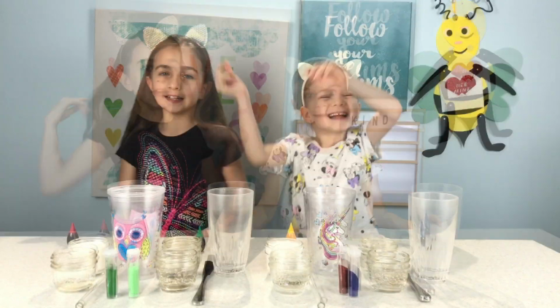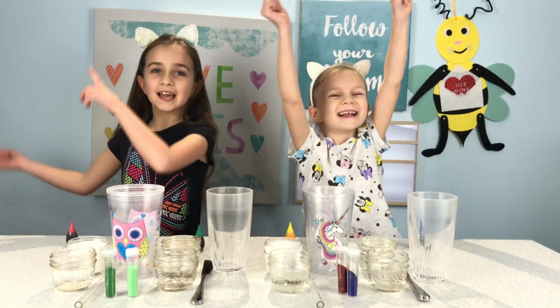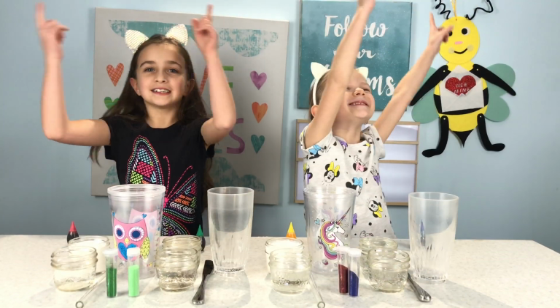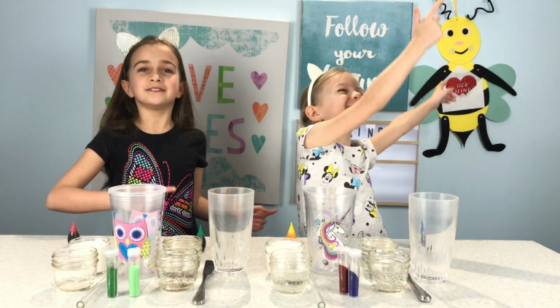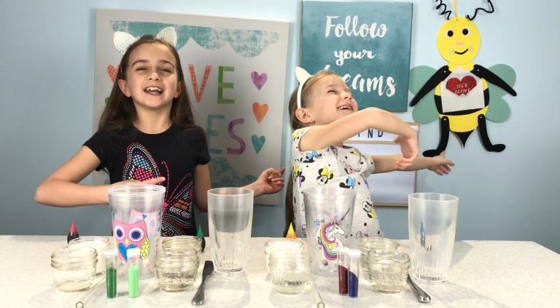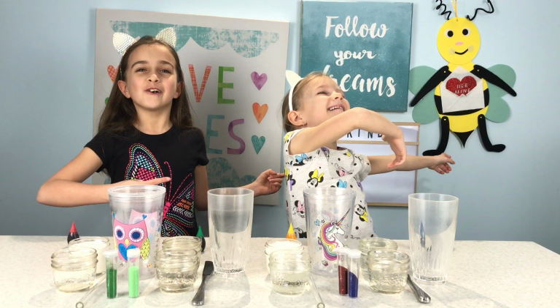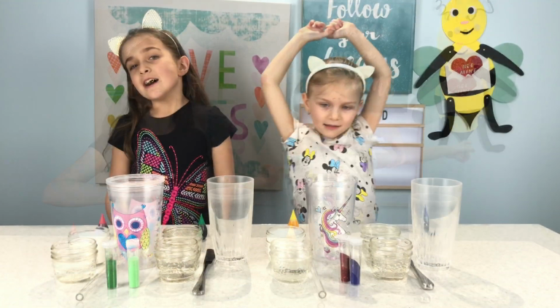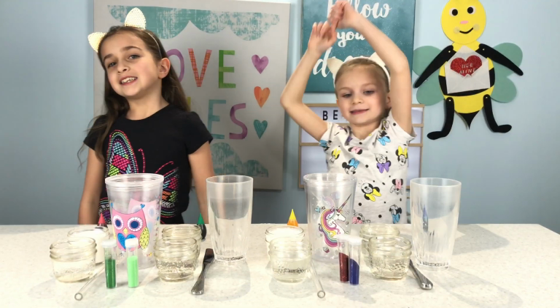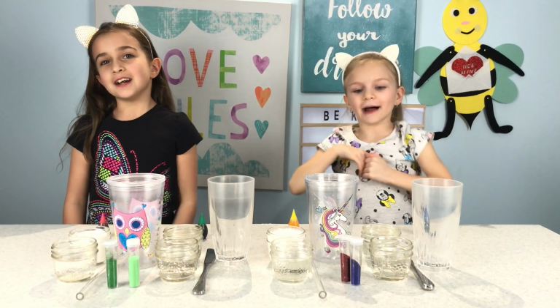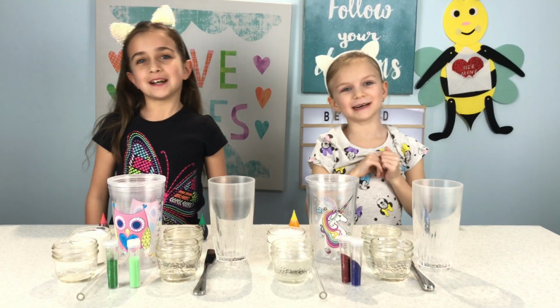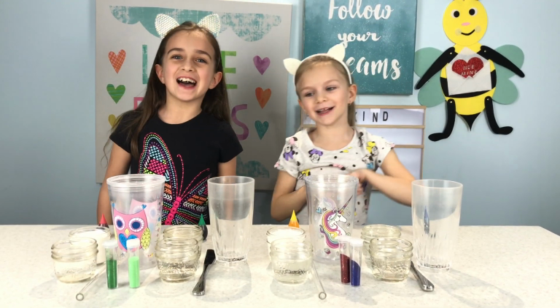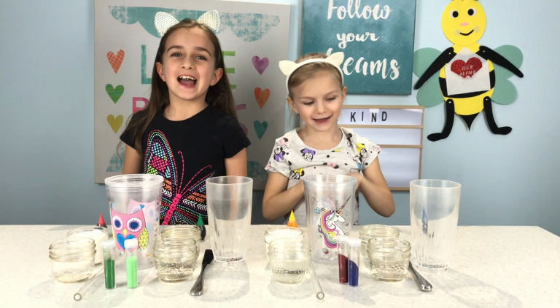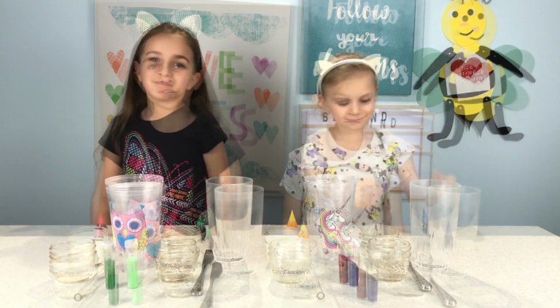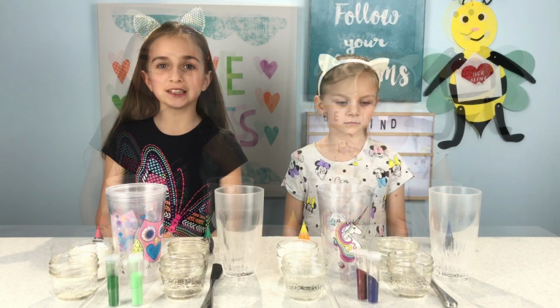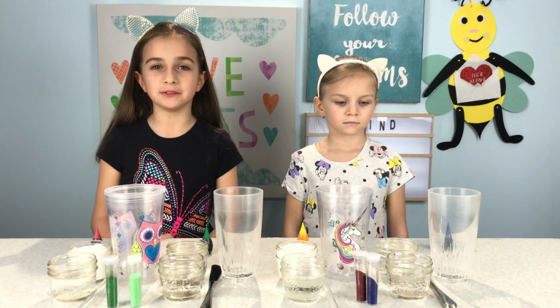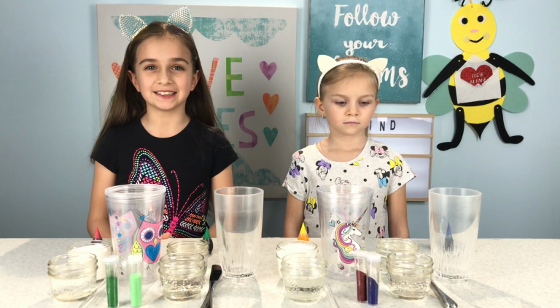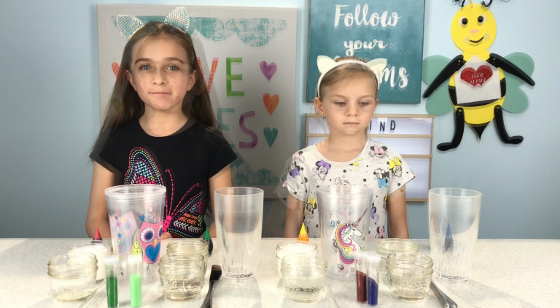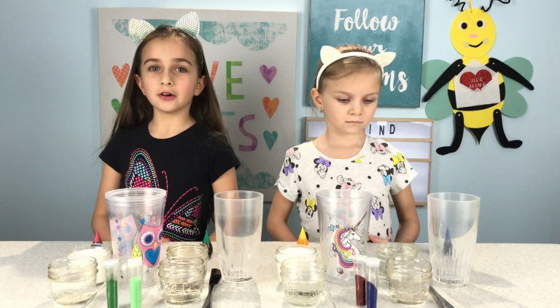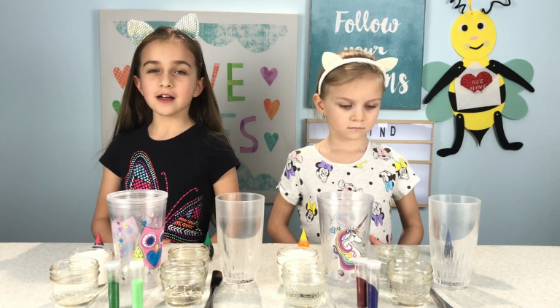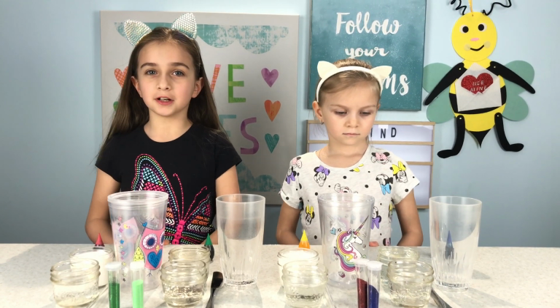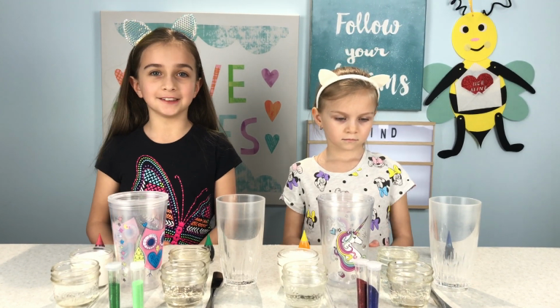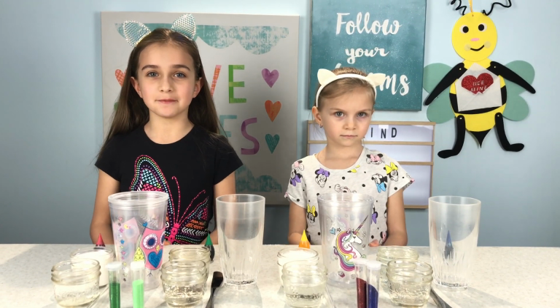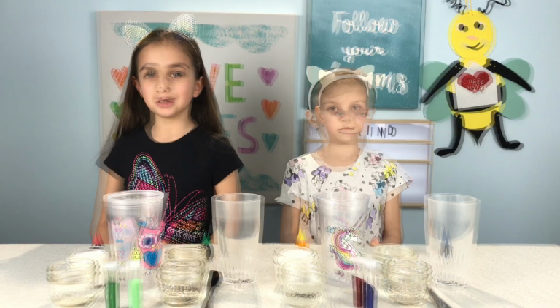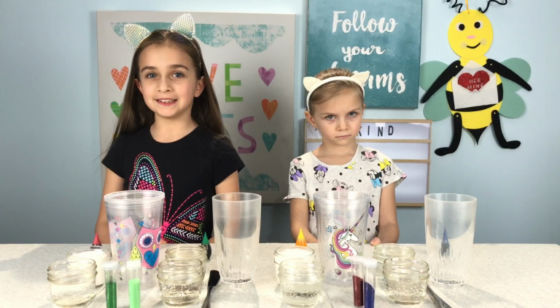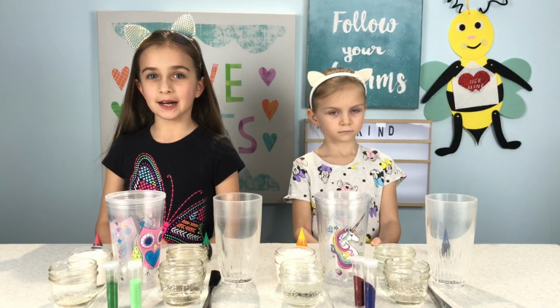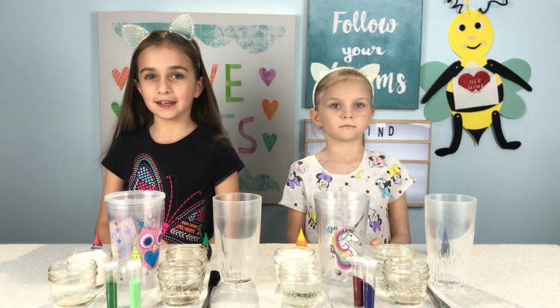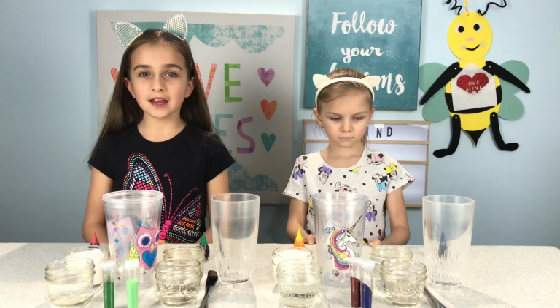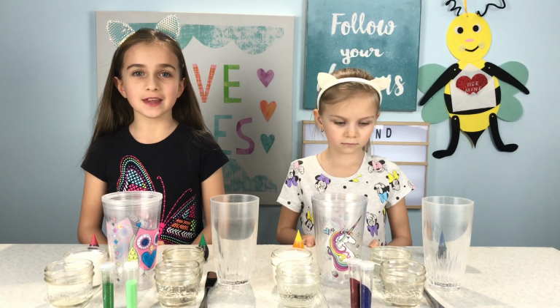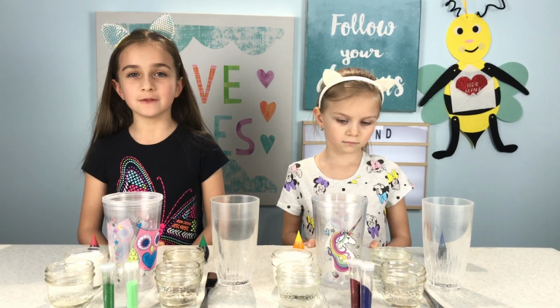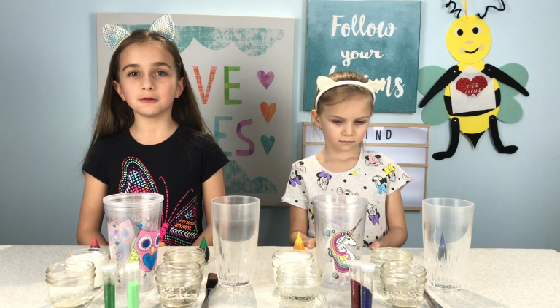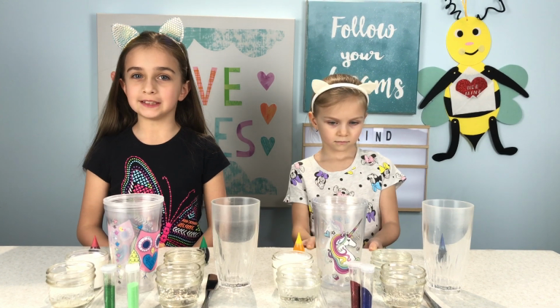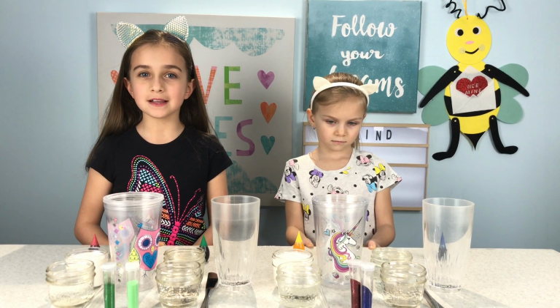Let's get into the video. Now let's mix some slime. If you want the recipe for this slime, check out our other volcano slime video where we teach you how to make it — the link for that video will be down below.